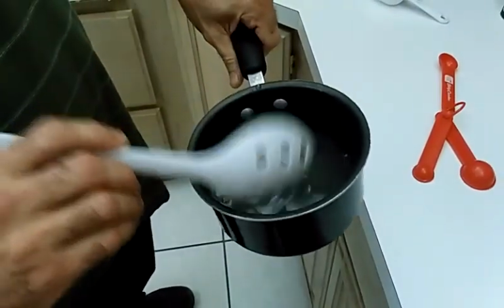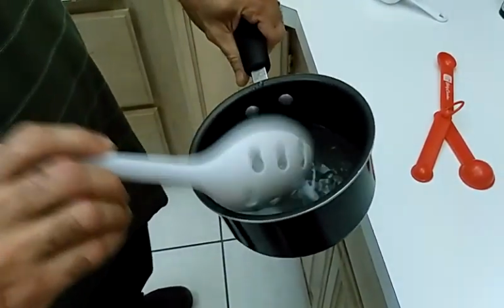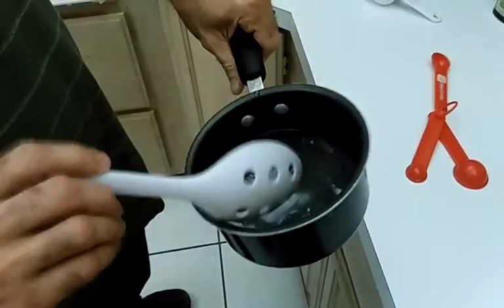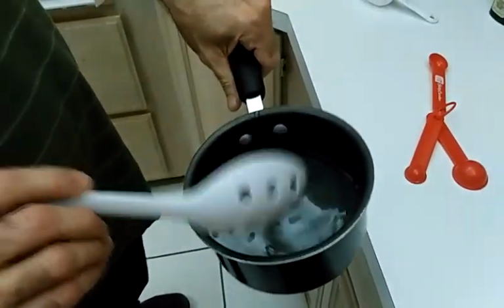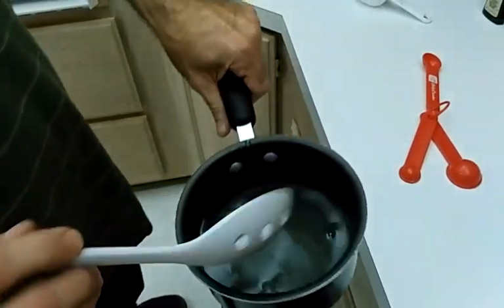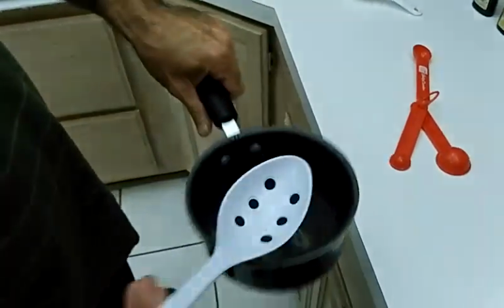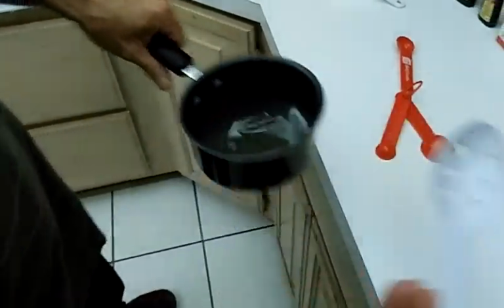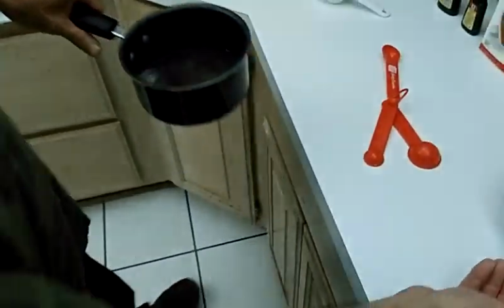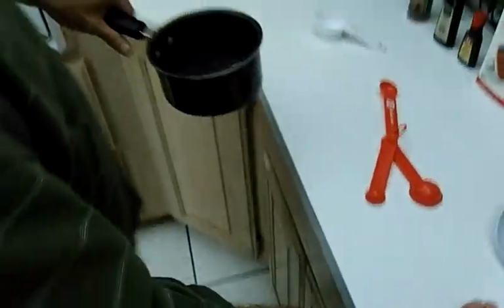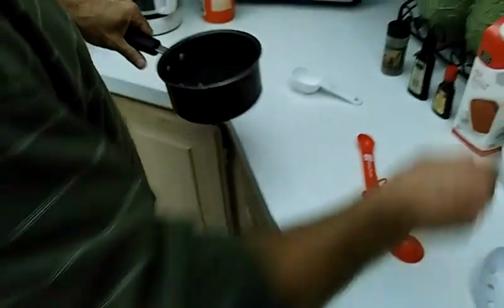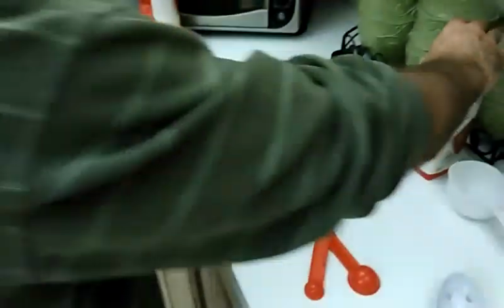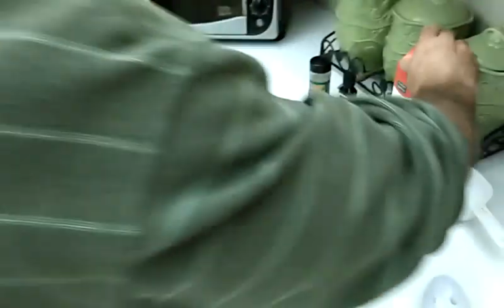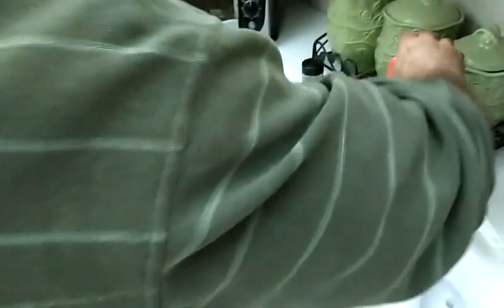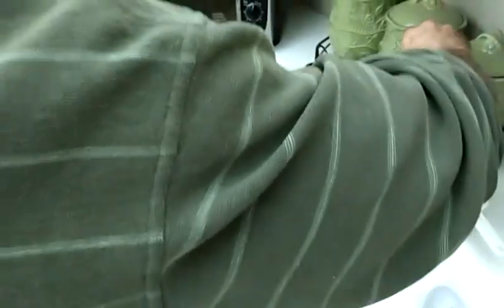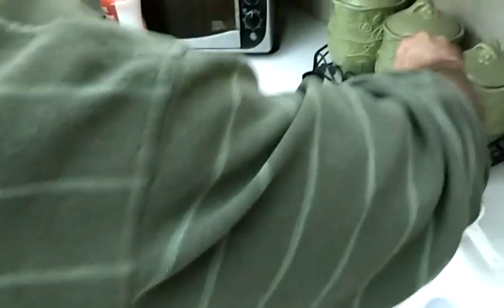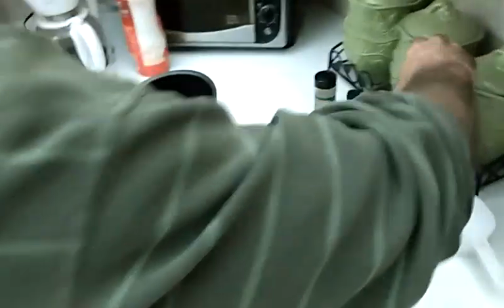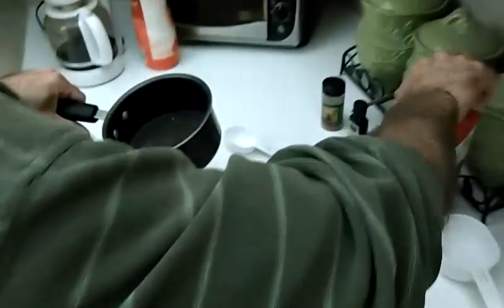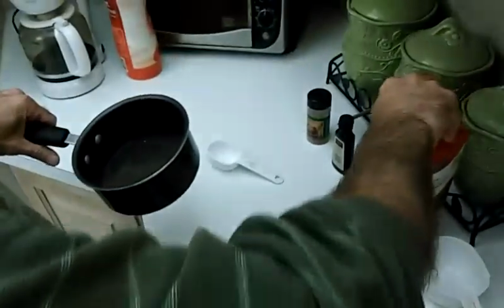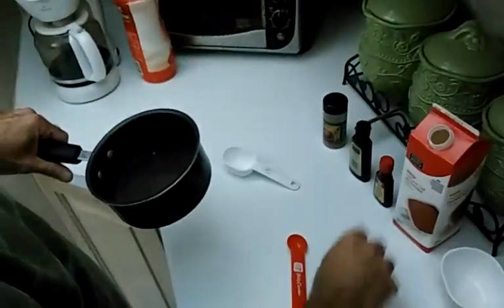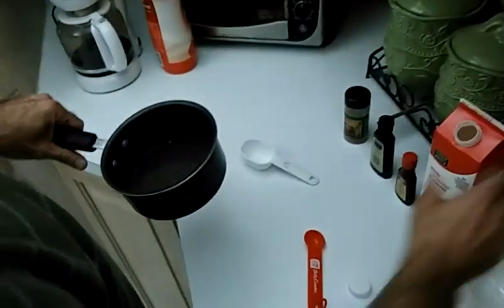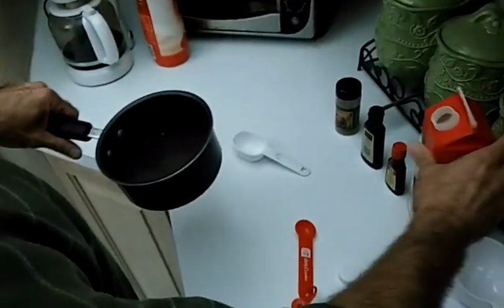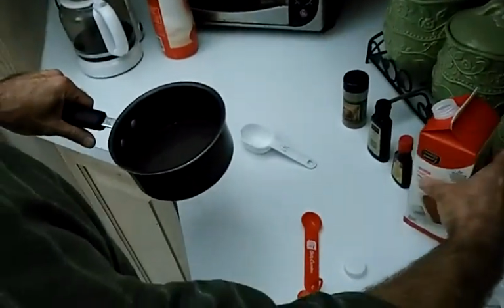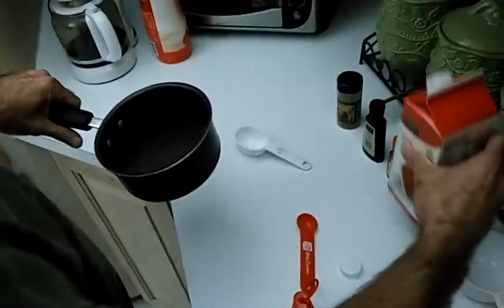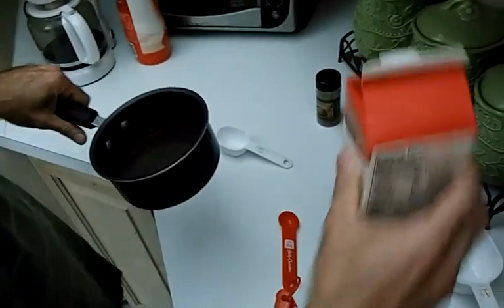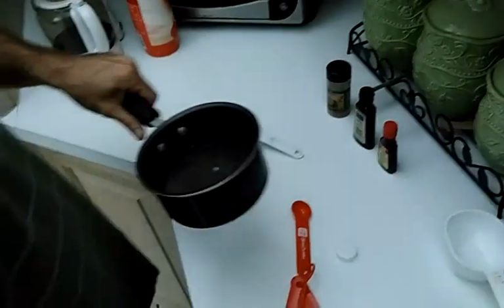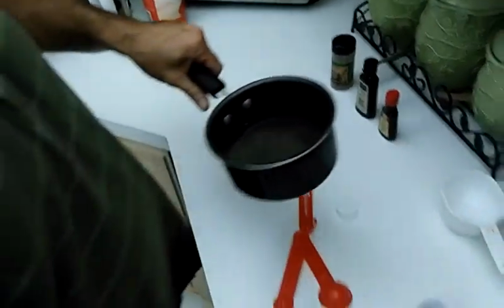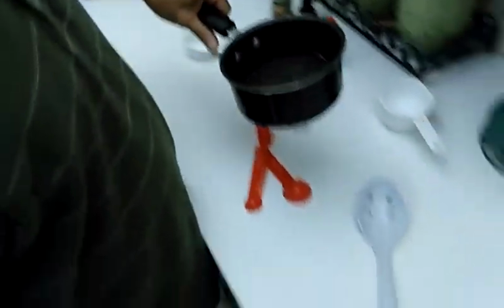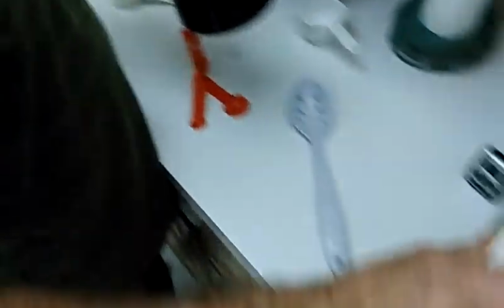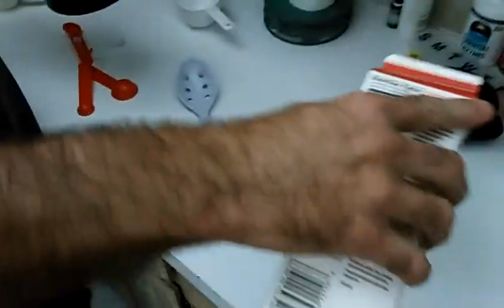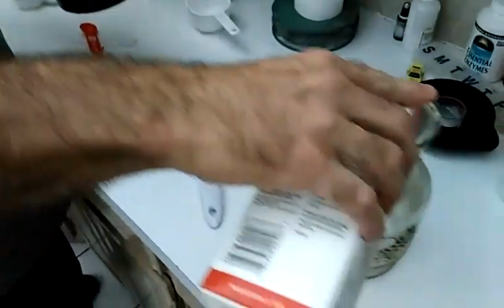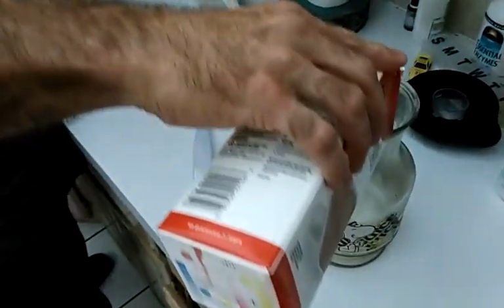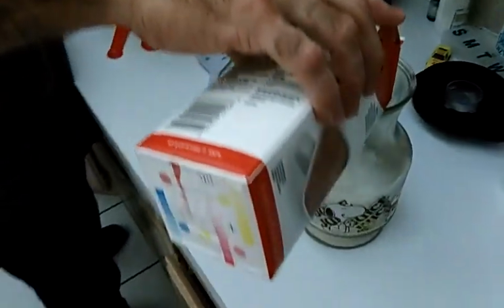I know that I have 2 cups of half and half here because I used the other 2 cups the other day, and there's 2 cups left, so I'll just pour that right into this mixture I have here.